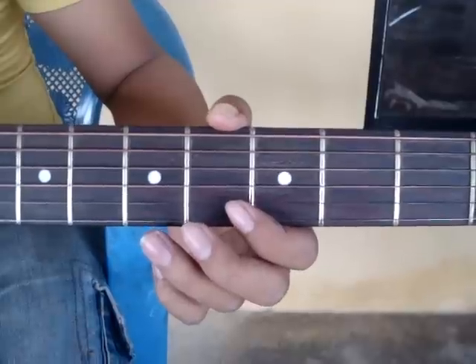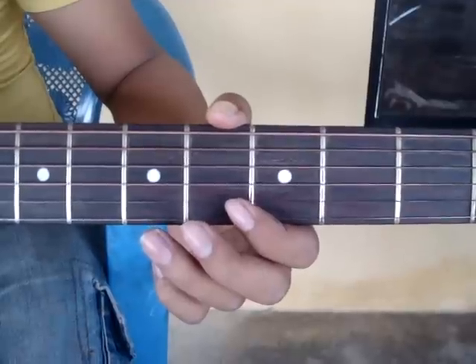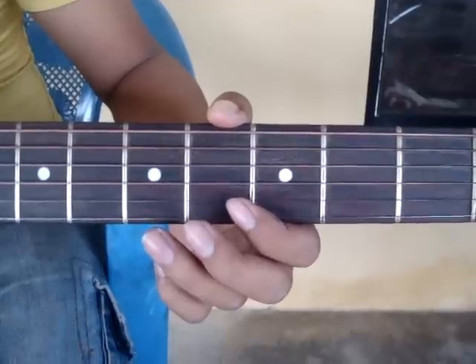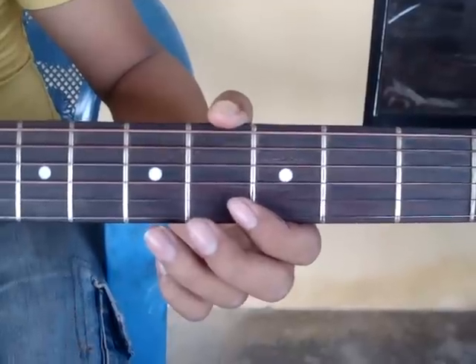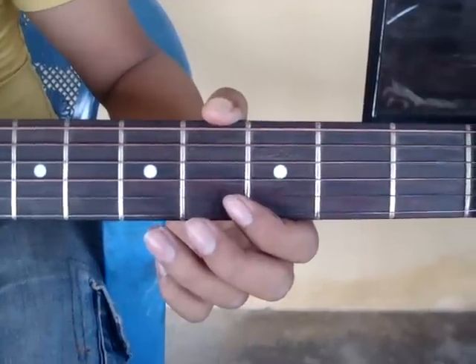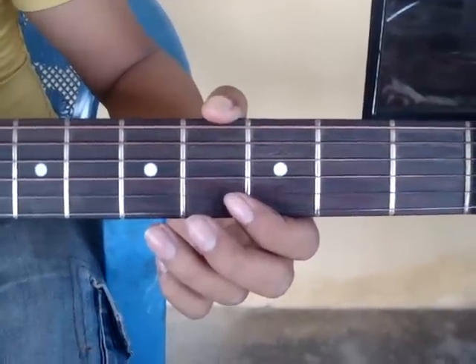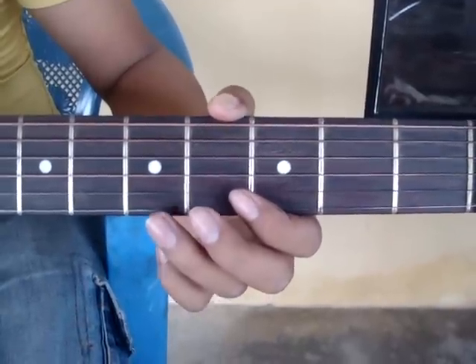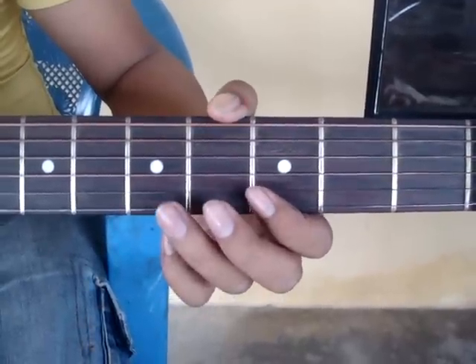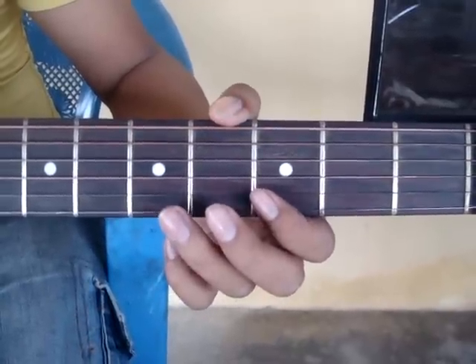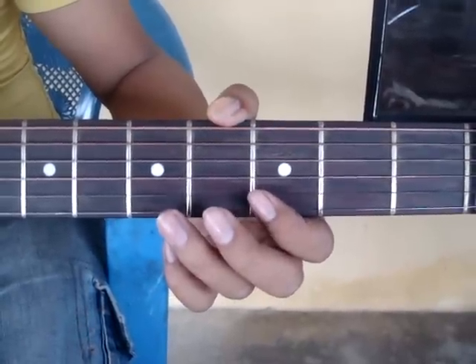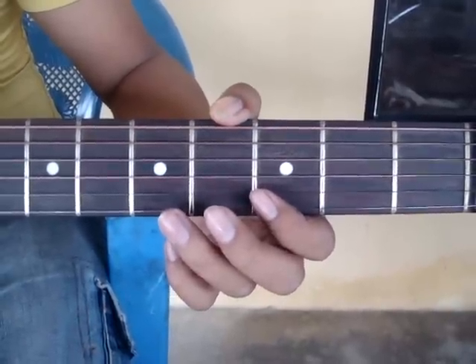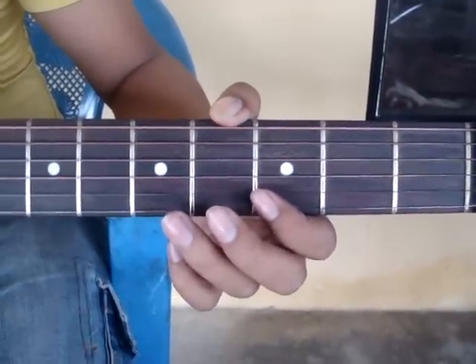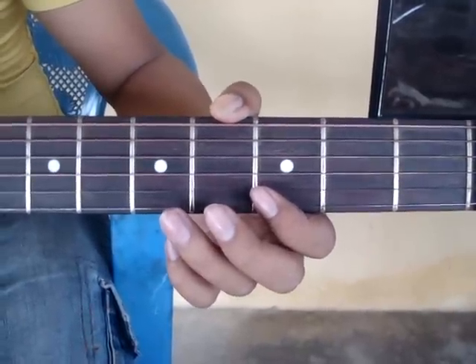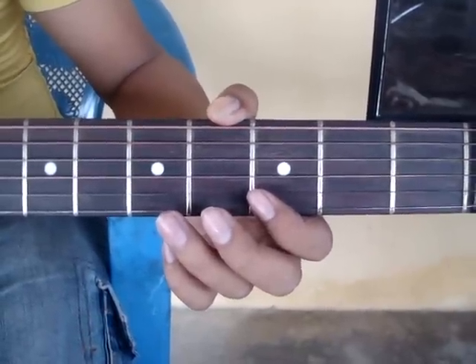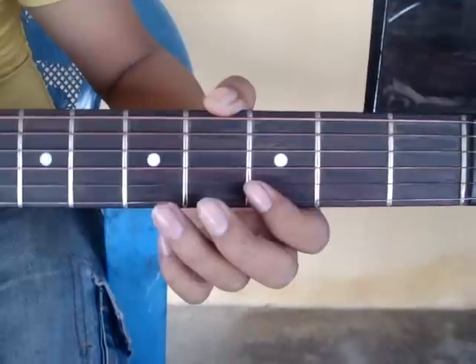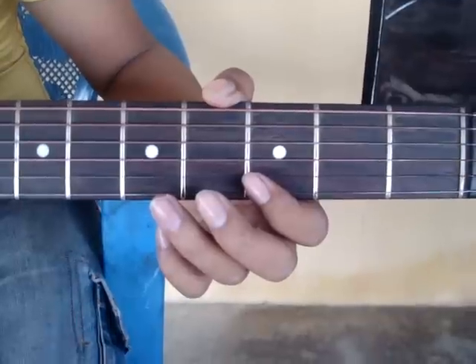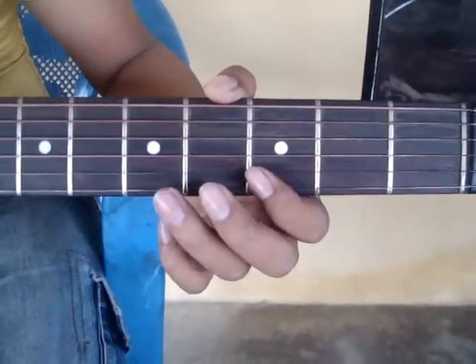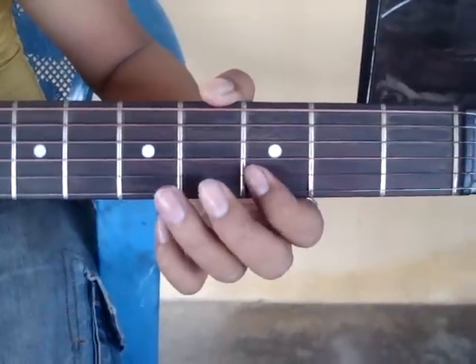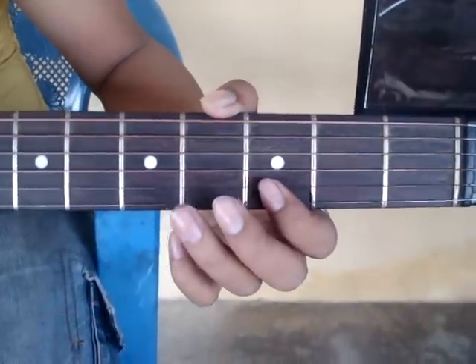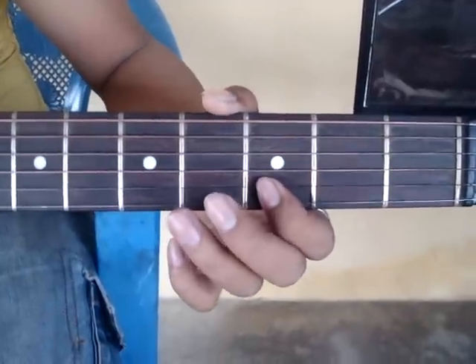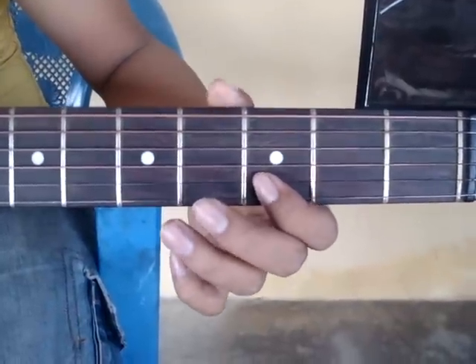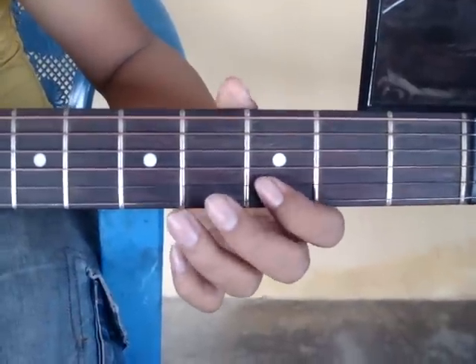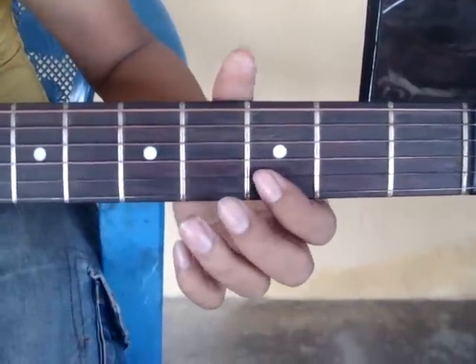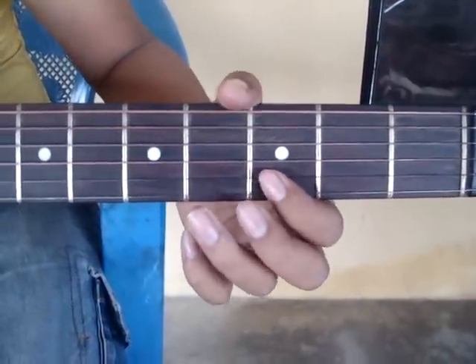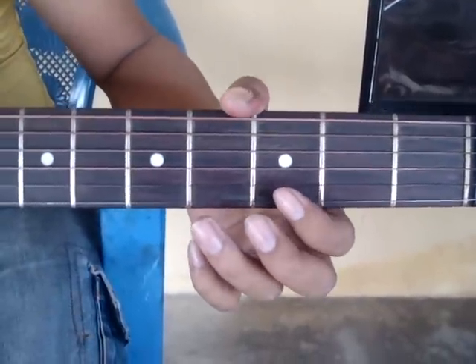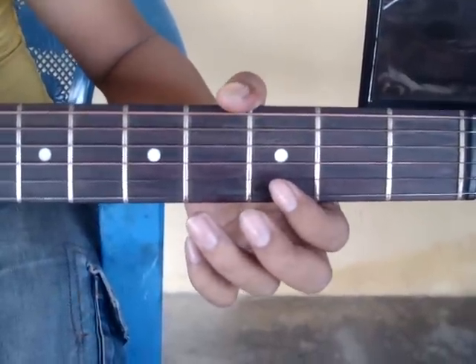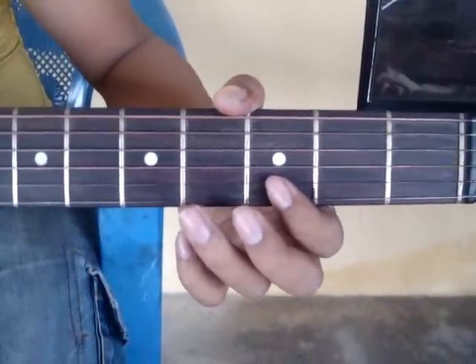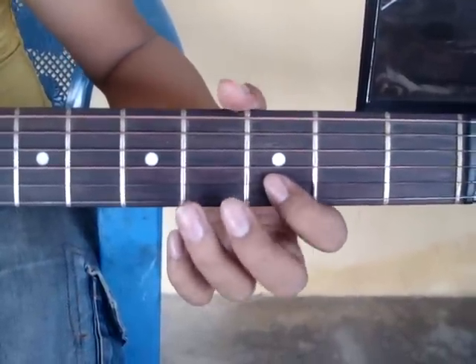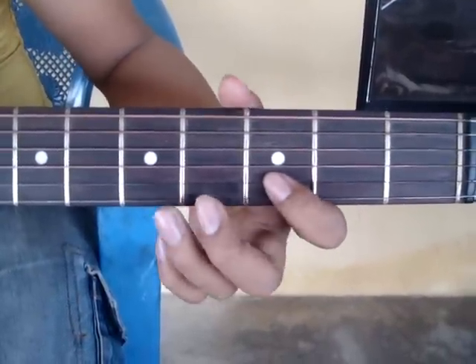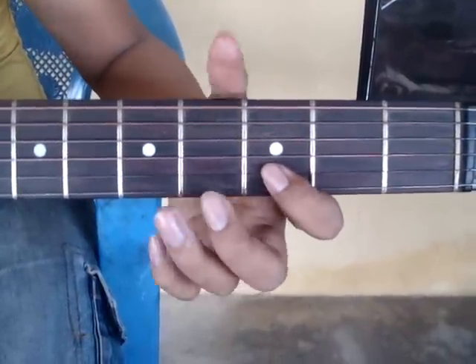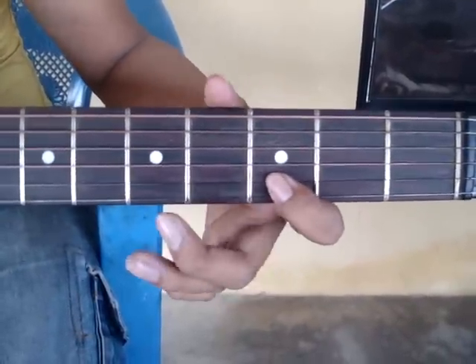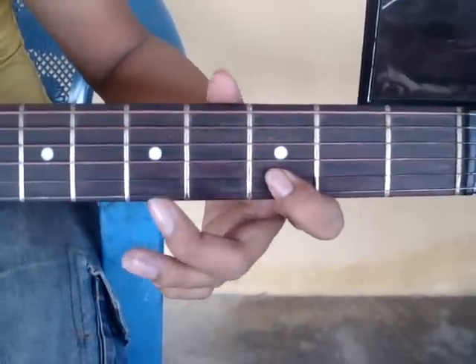Hello Youtubers, today I am going to show you the Dhoom tune on guitar. First, see me playing it, then I will teach you how to play it. The tune sounds like this.